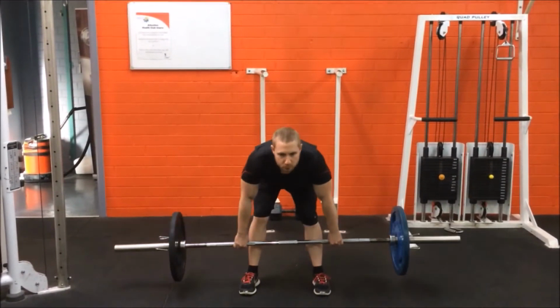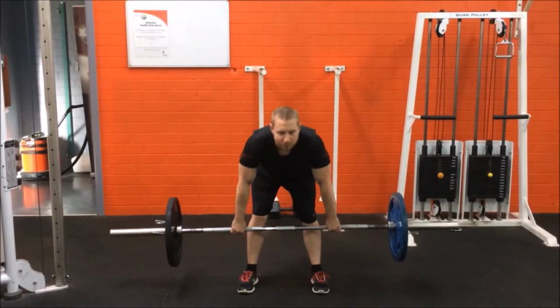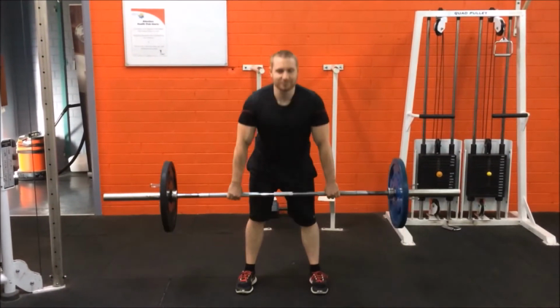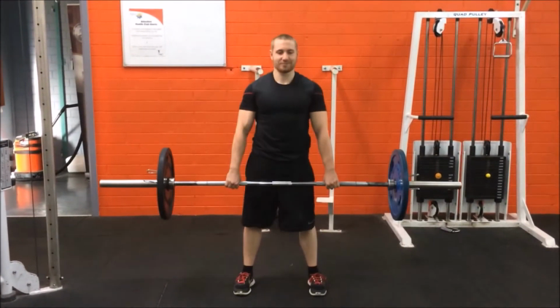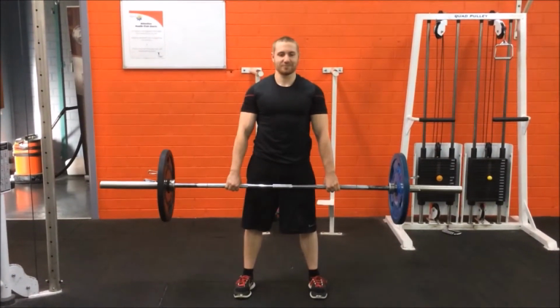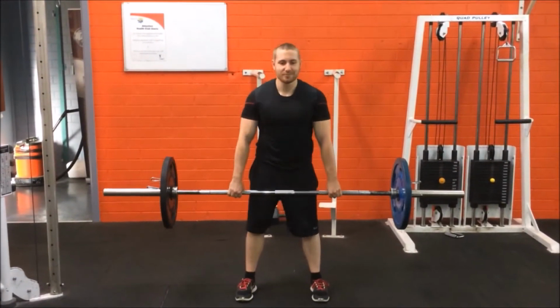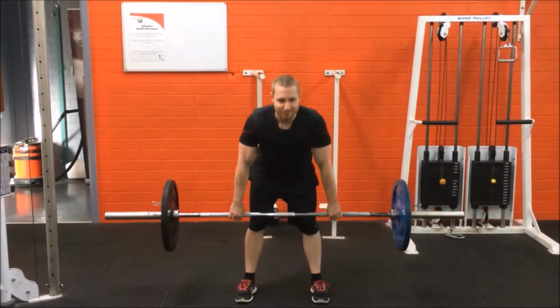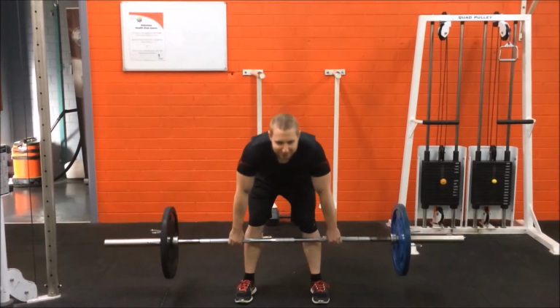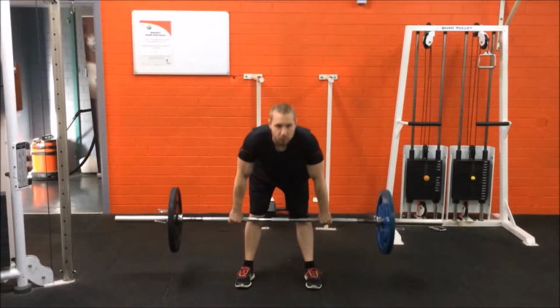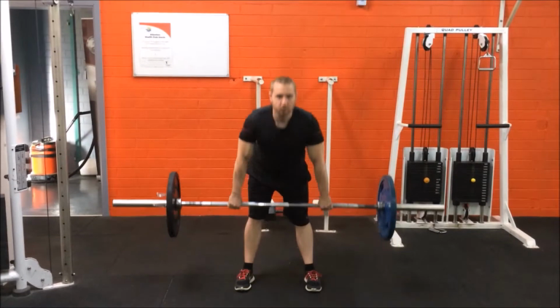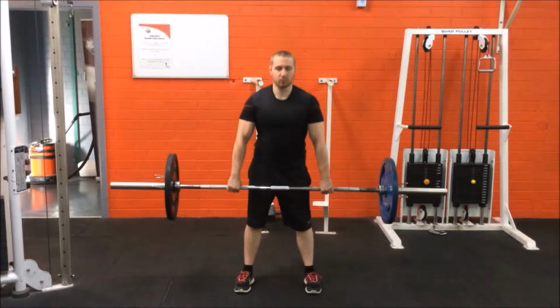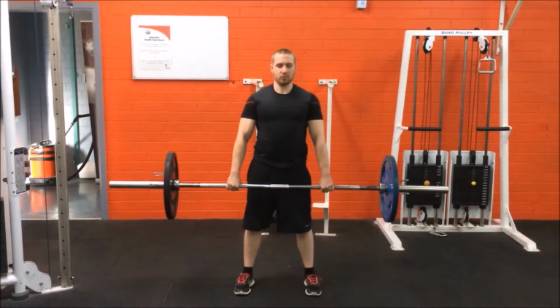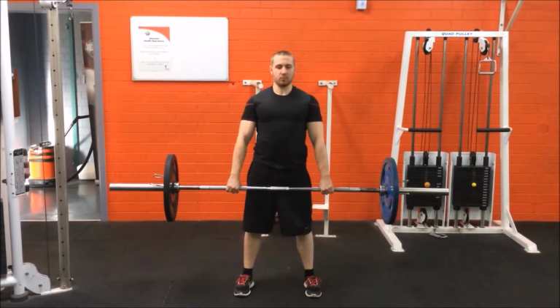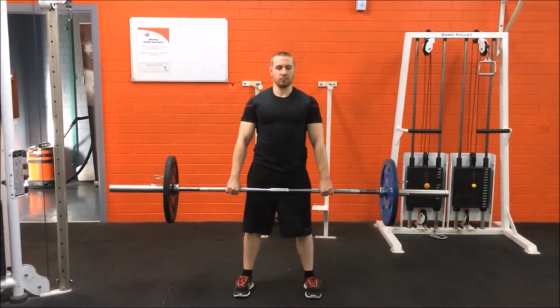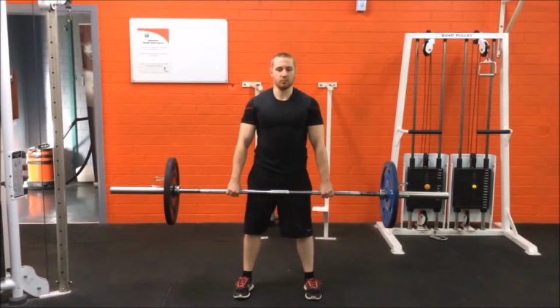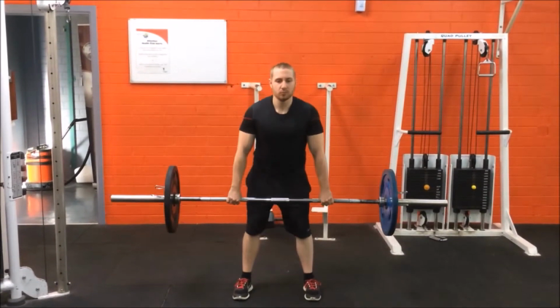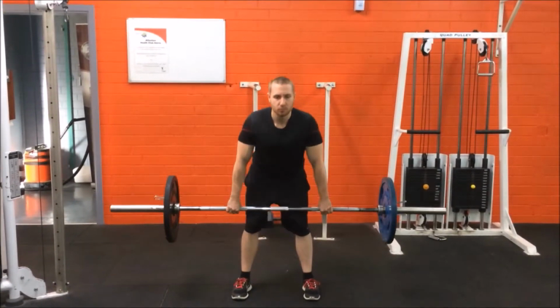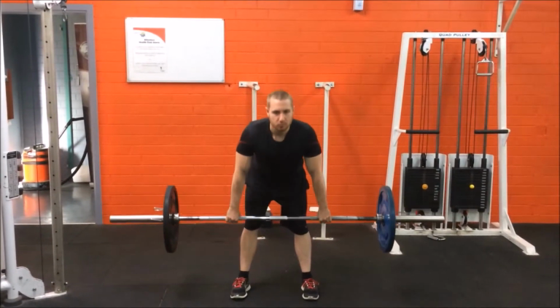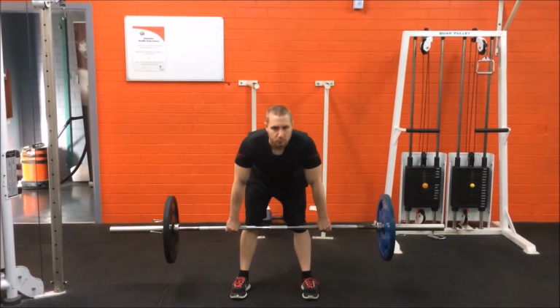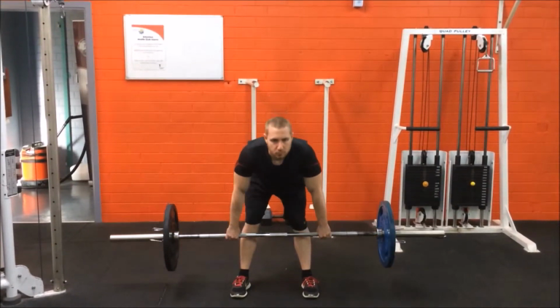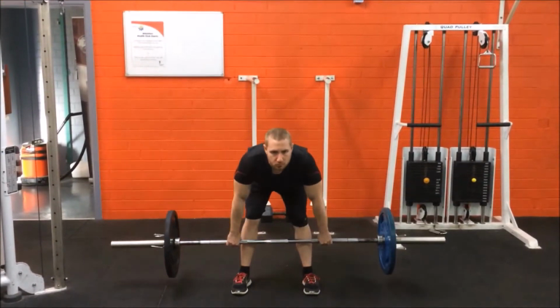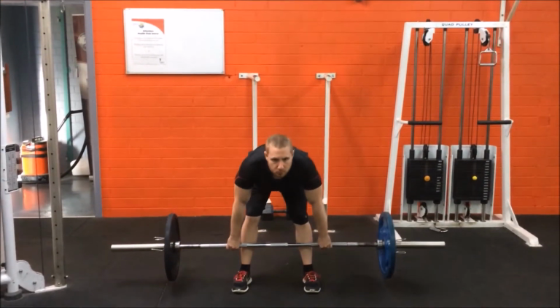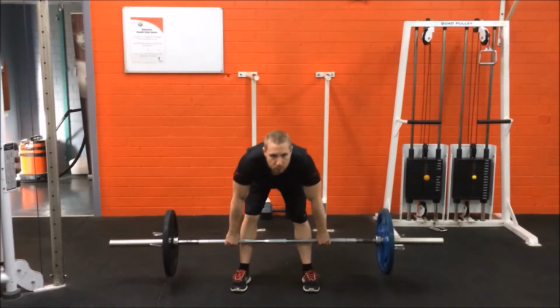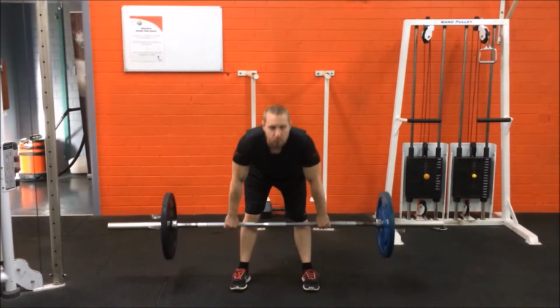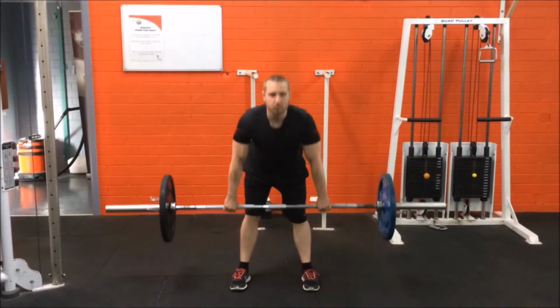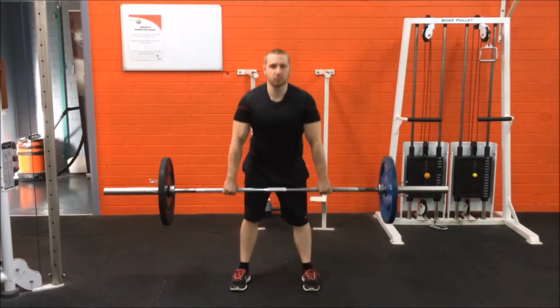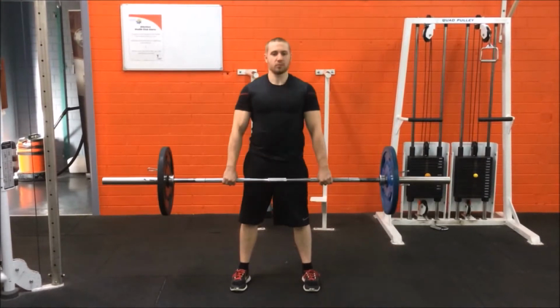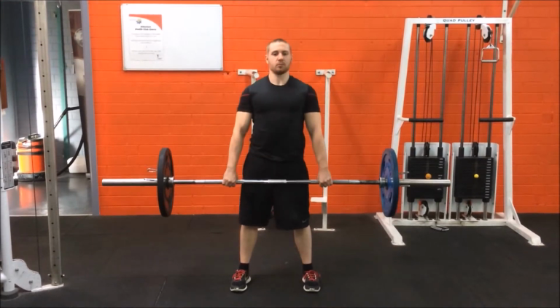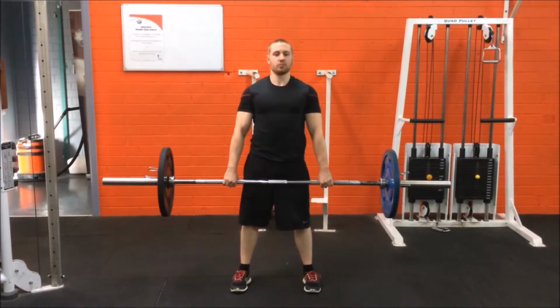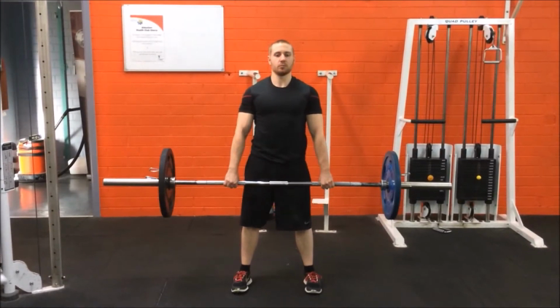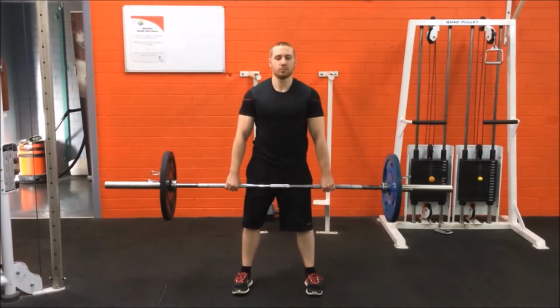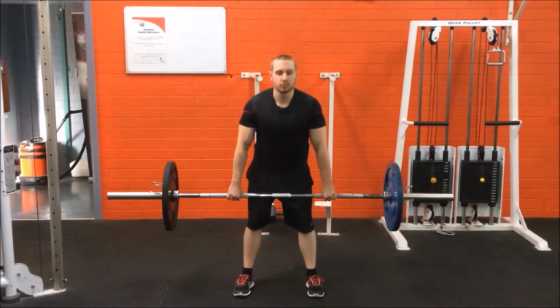Pull the shoulders back as you push your weight through your heels. Extend at the hips while breathing out, standing to an upright position, making sure to squeeze your backside and stick the chest out while in the upright position.